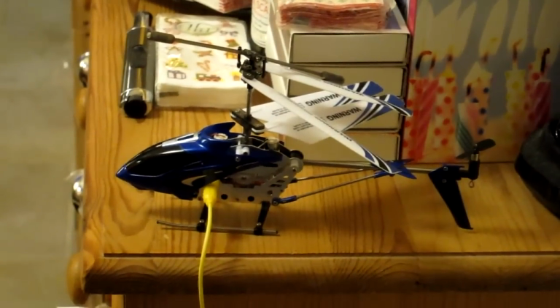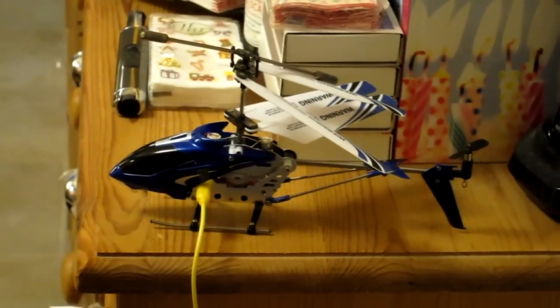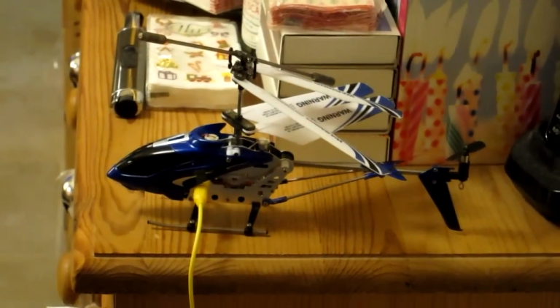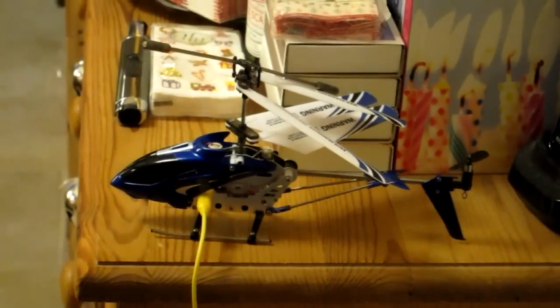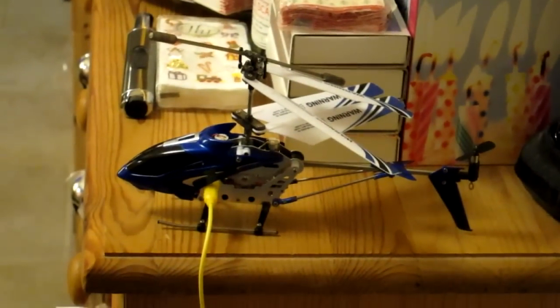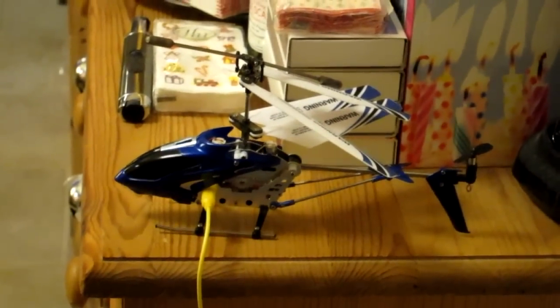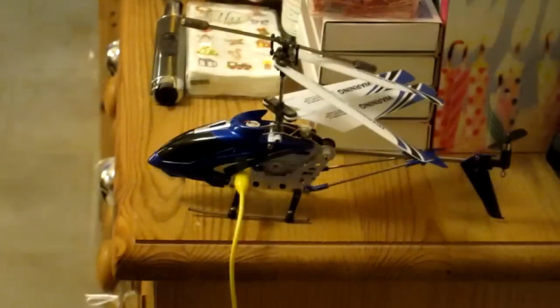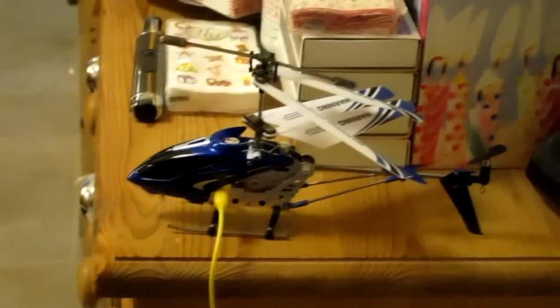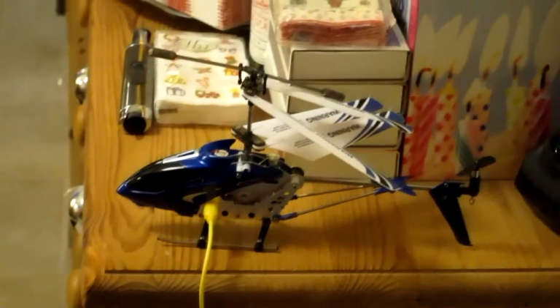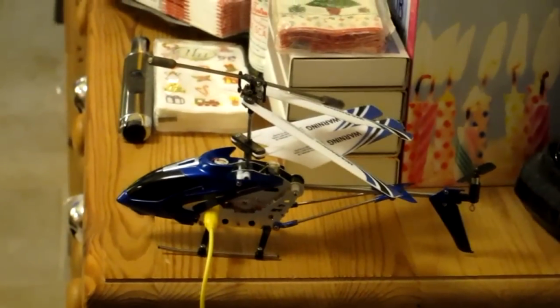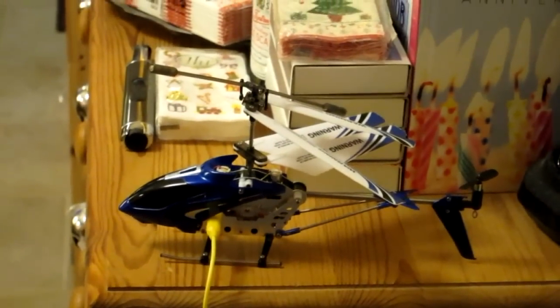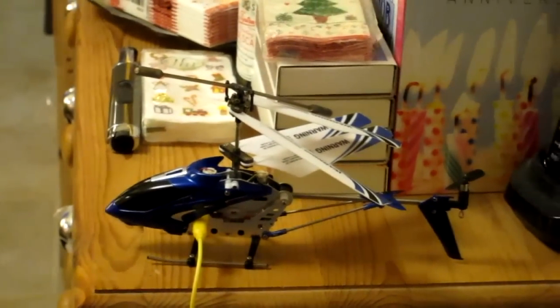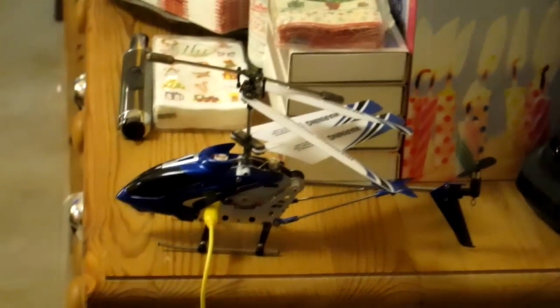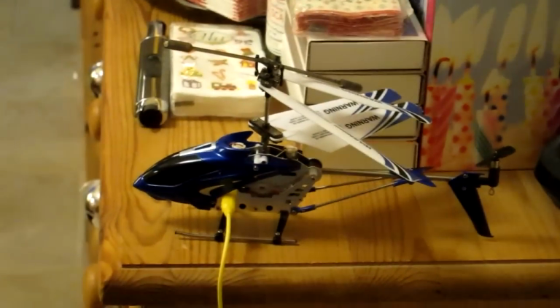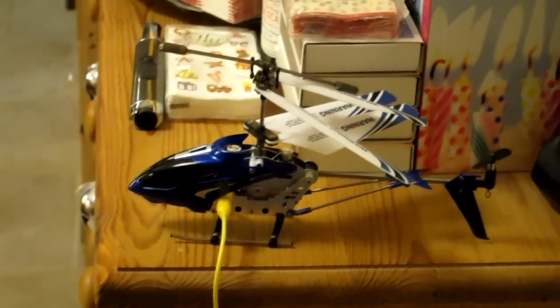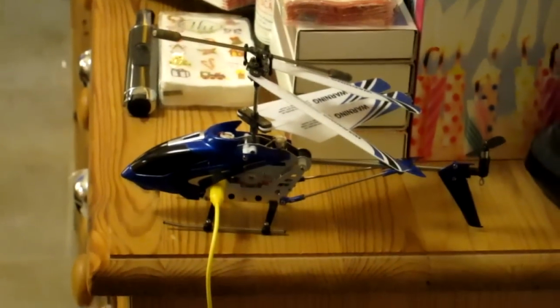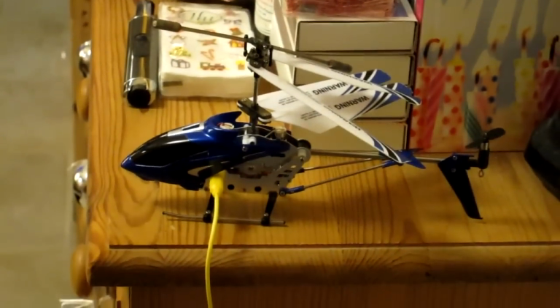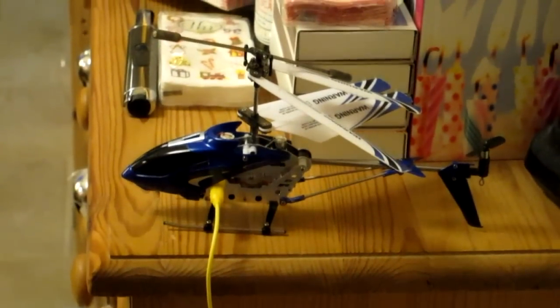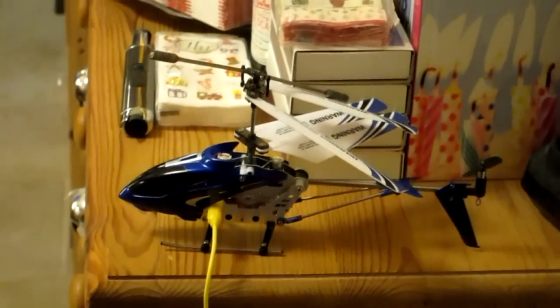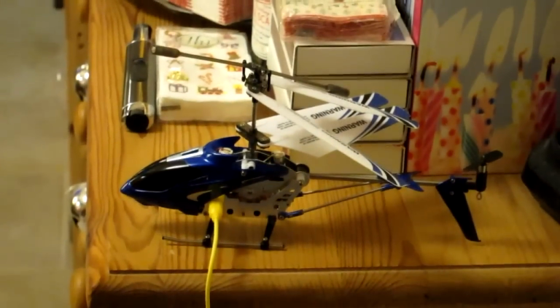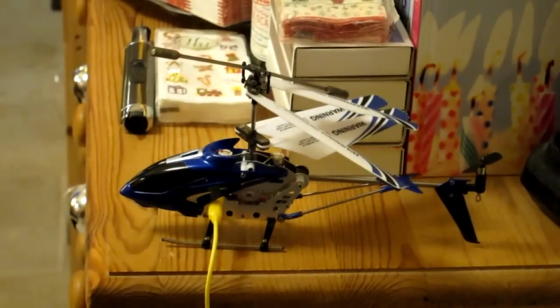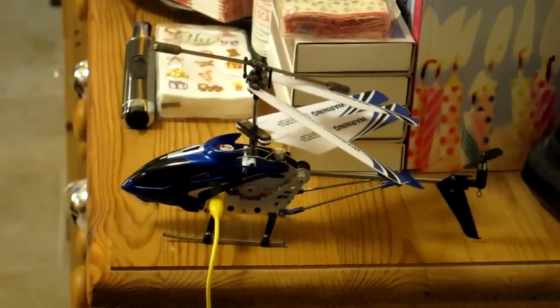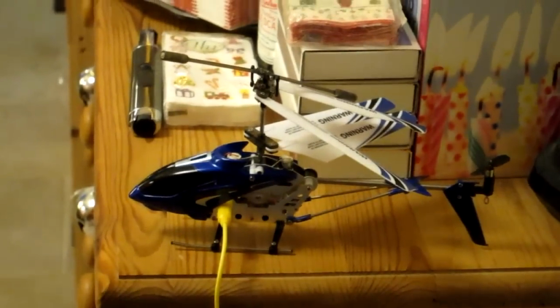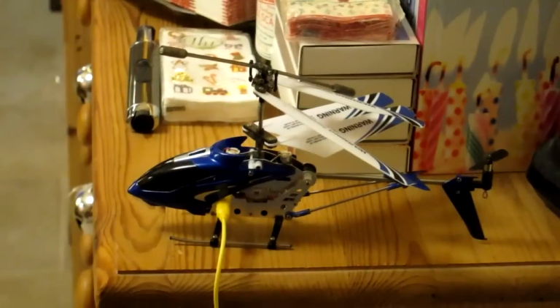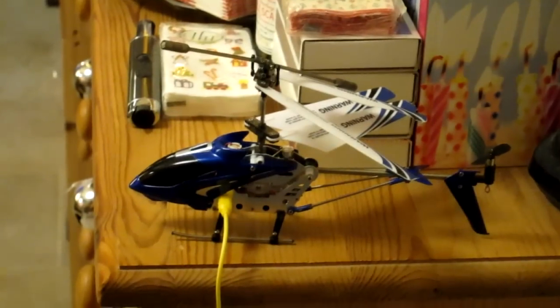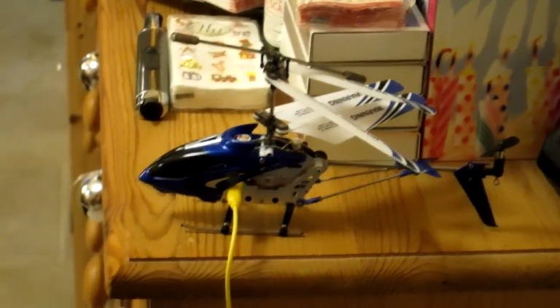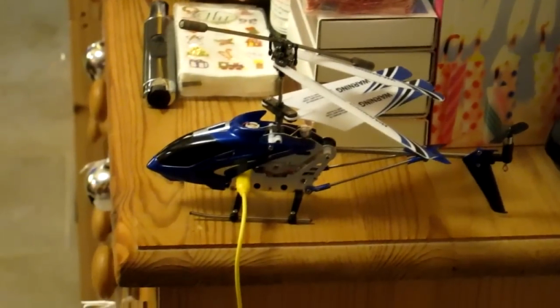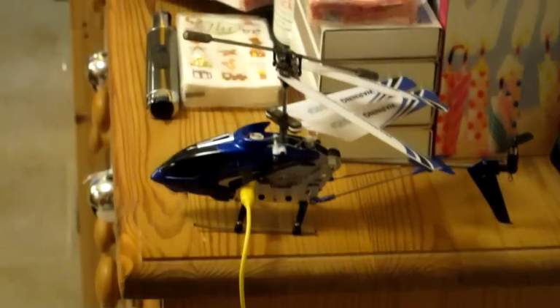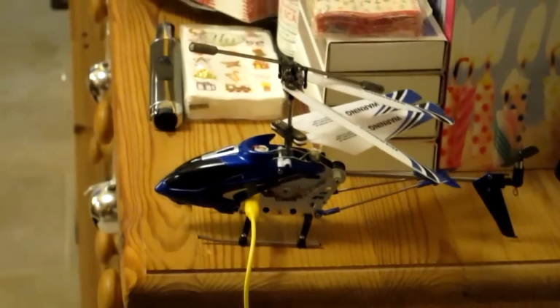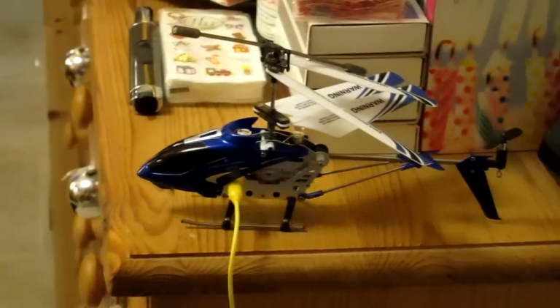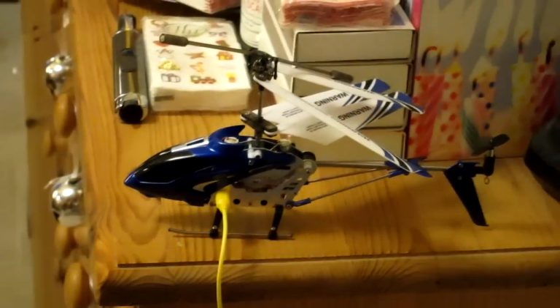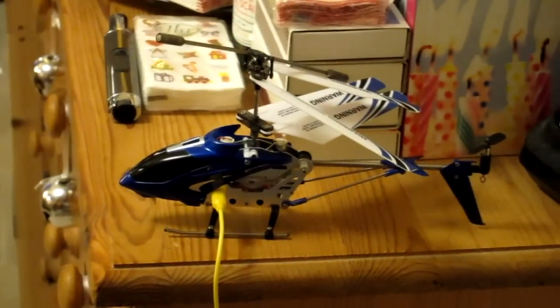Okay, another quick video on the Symar 107G Helicopter, Informatic Remote Control Helicopter. I wanted to just show you the charging — what I meant earlier.